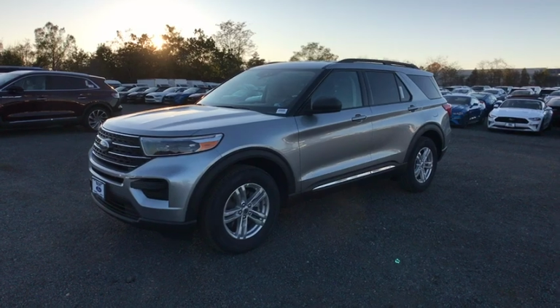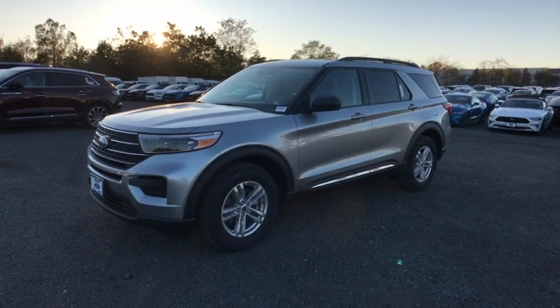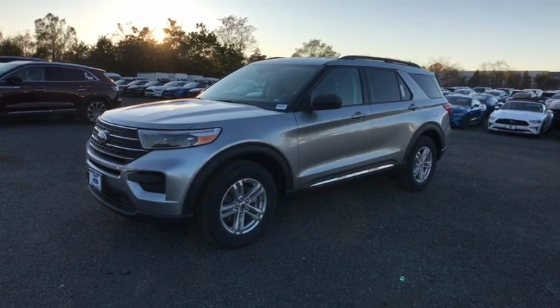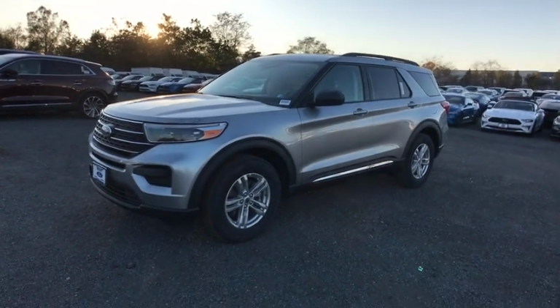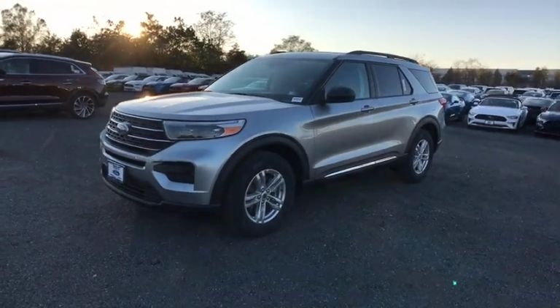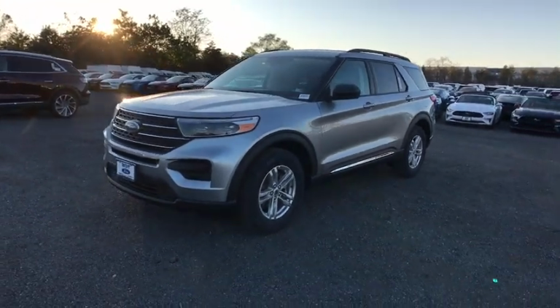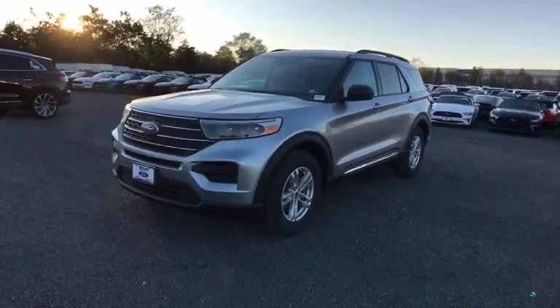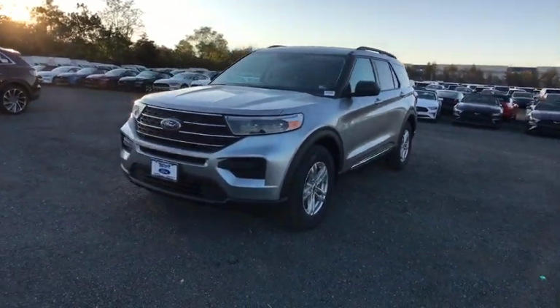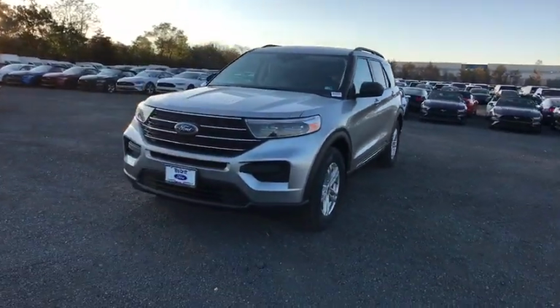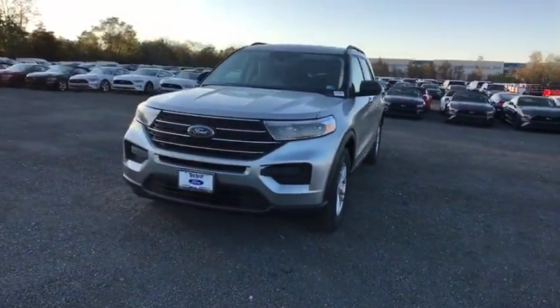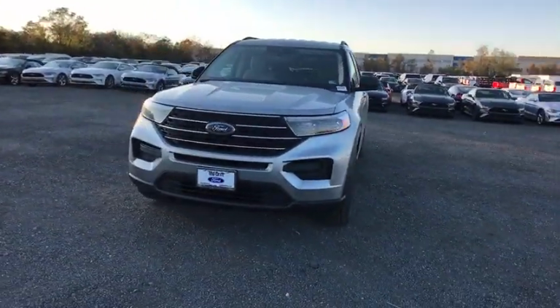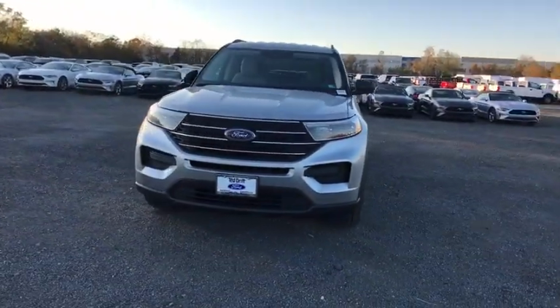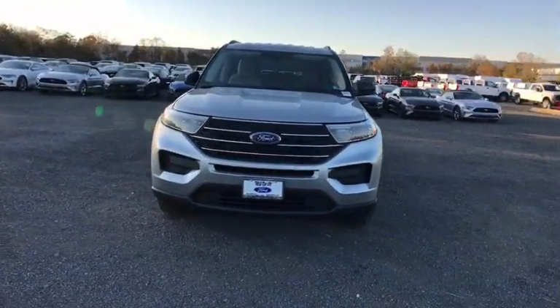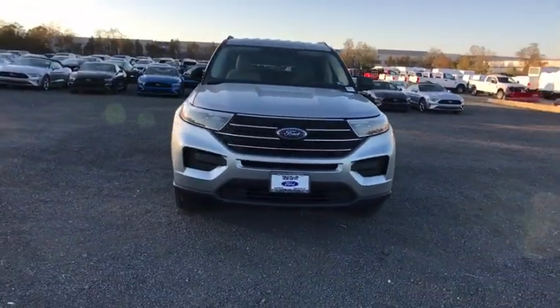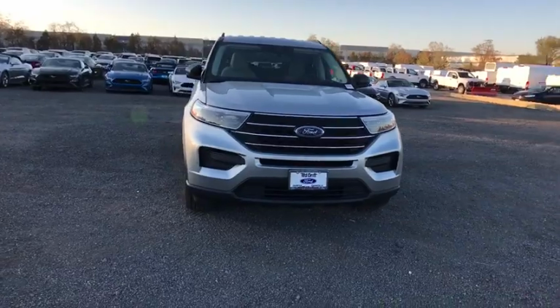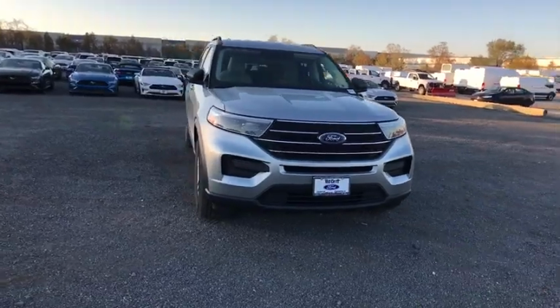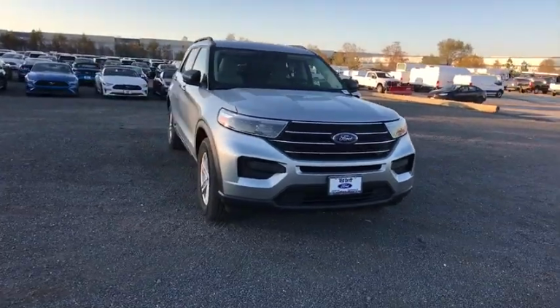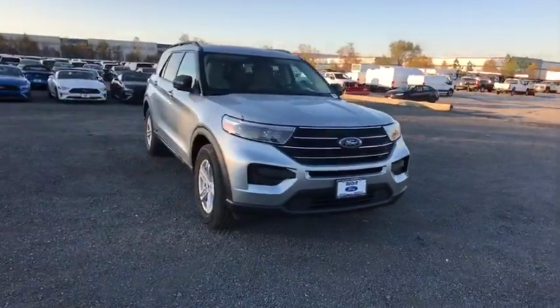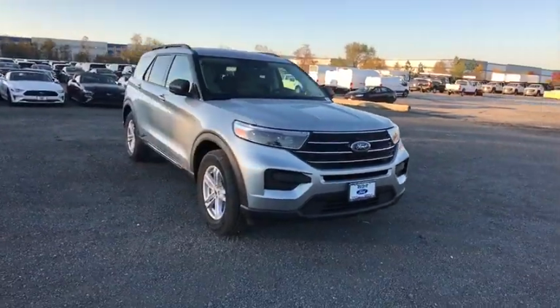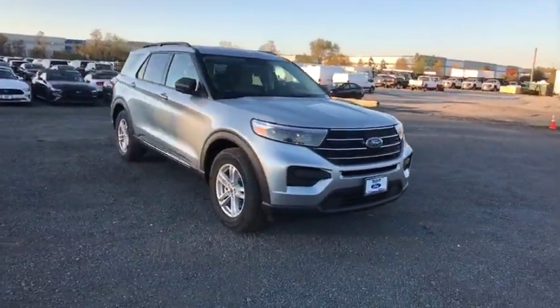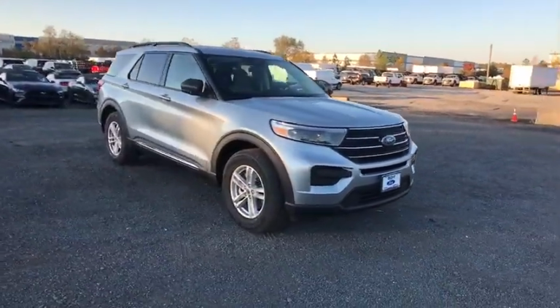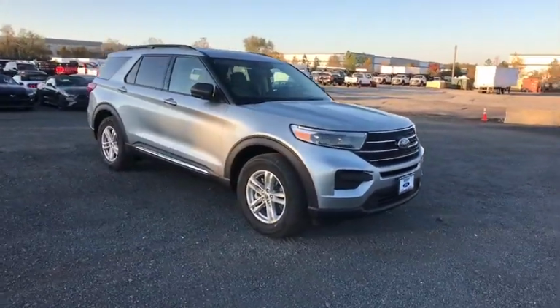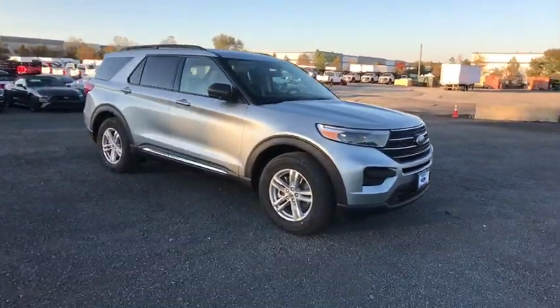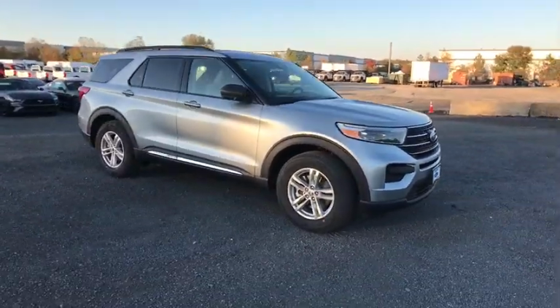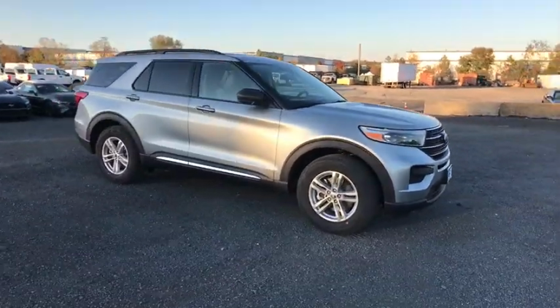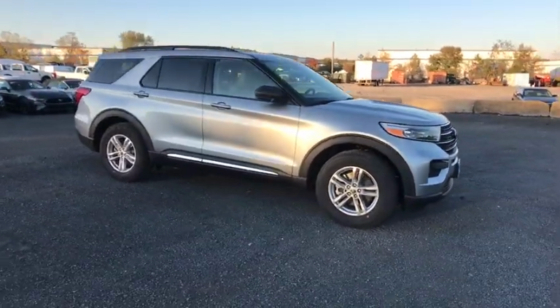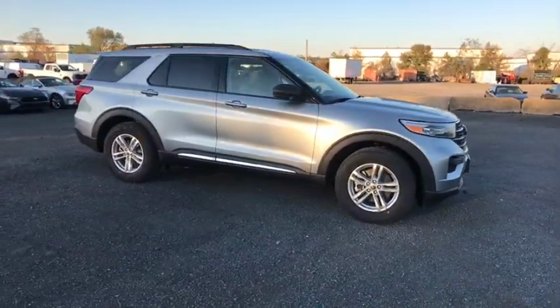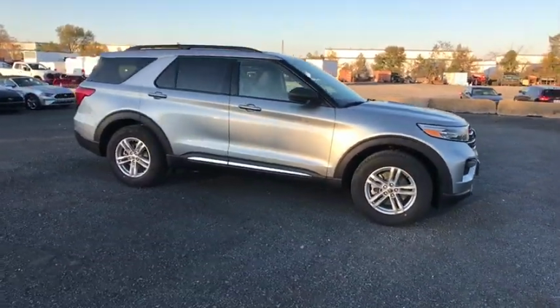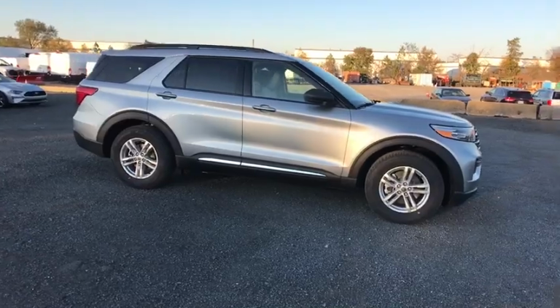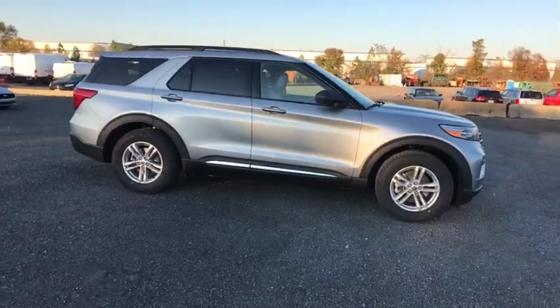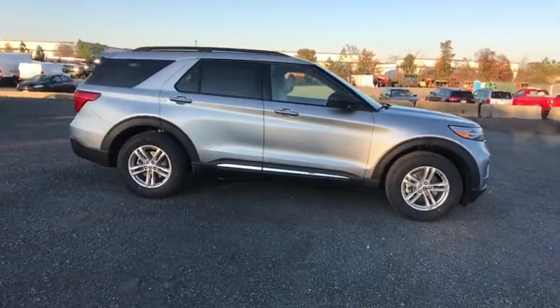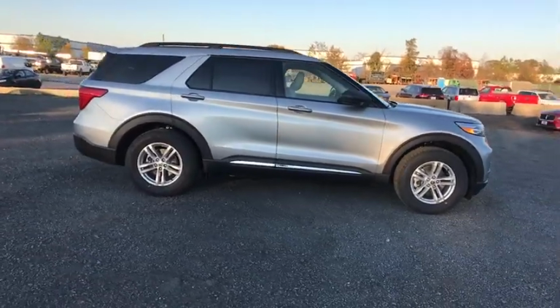Come test drive the 2020 Ford Explorer. You've got a lot of capabilities to call on in a Ford Explorer. Don't underestimate your choices. Here are some of this vehicle's great options.